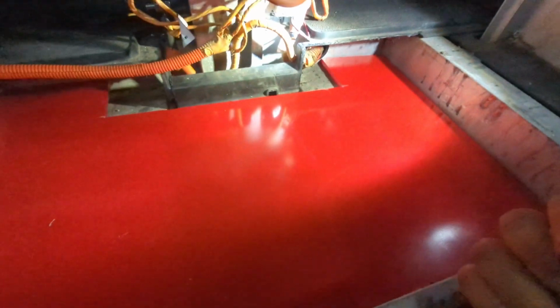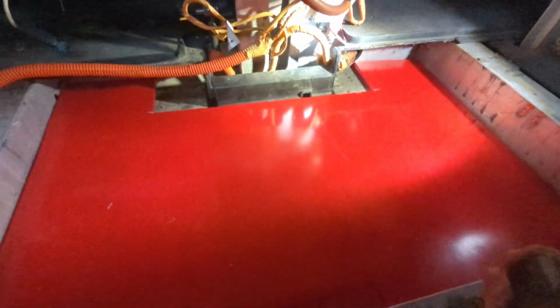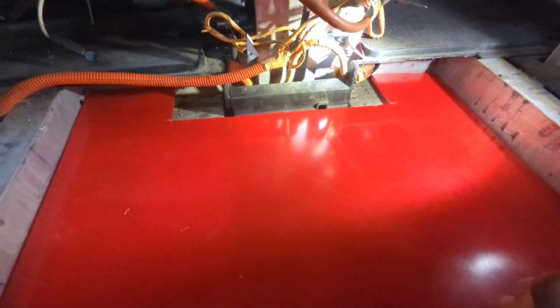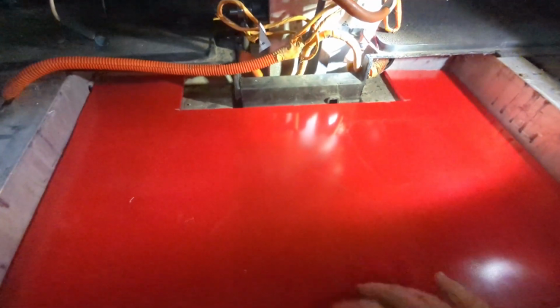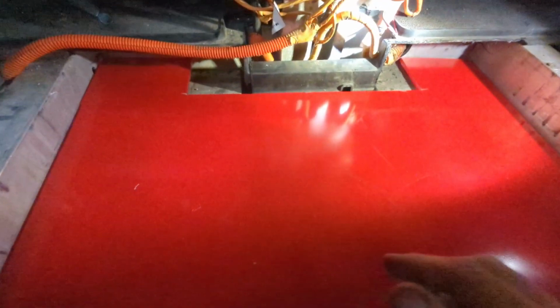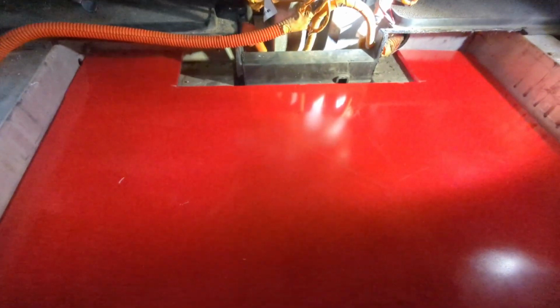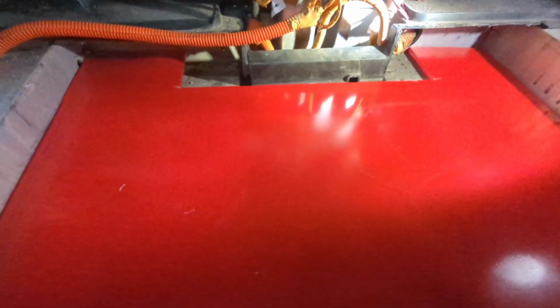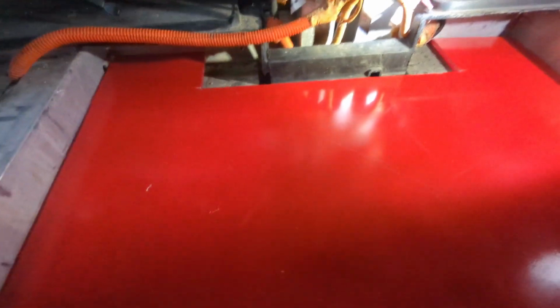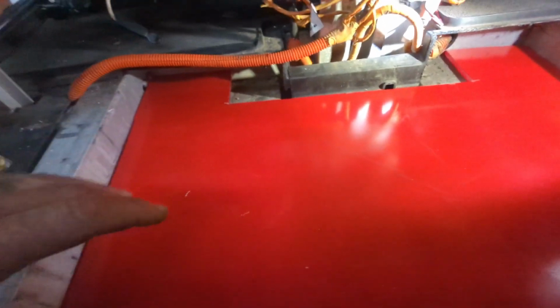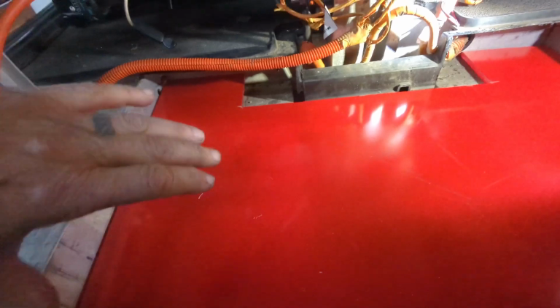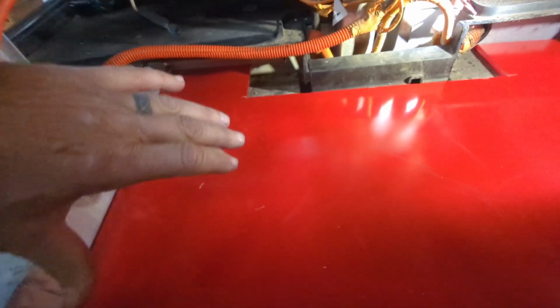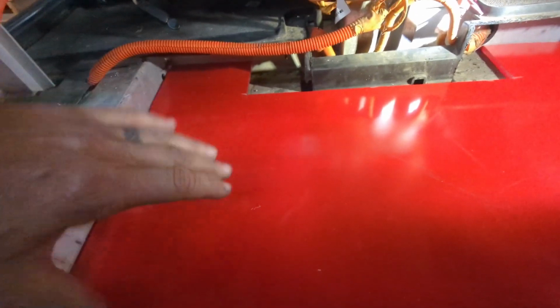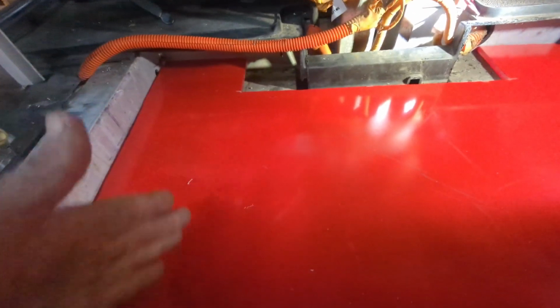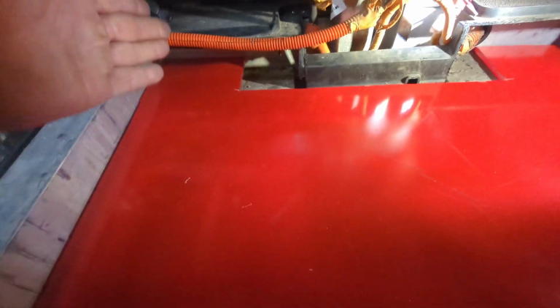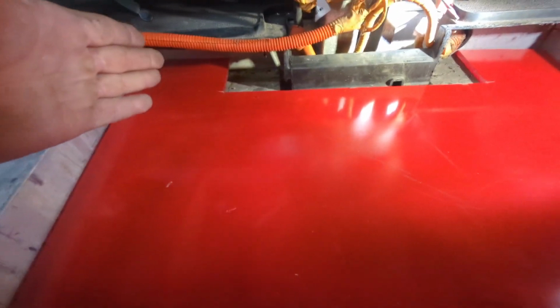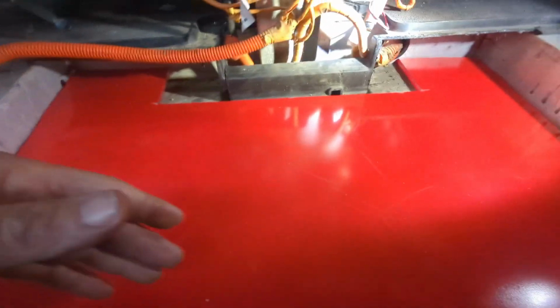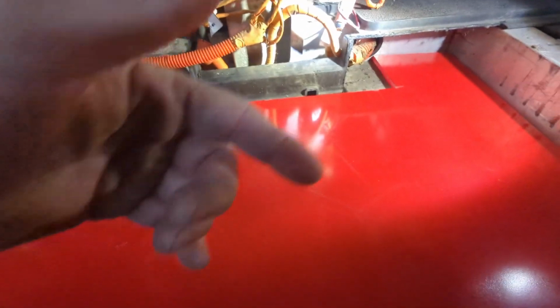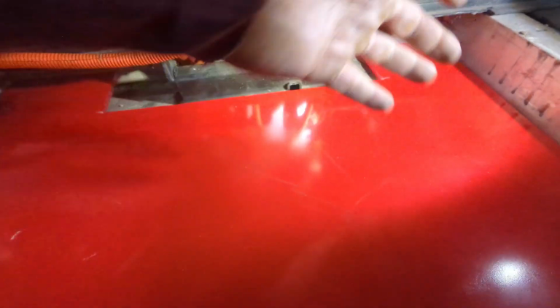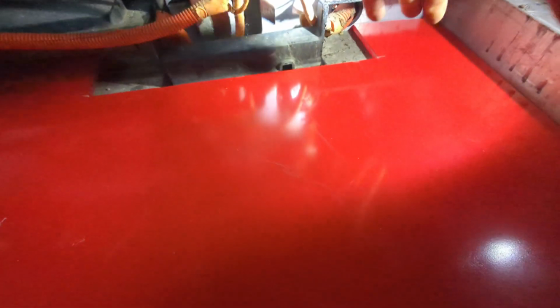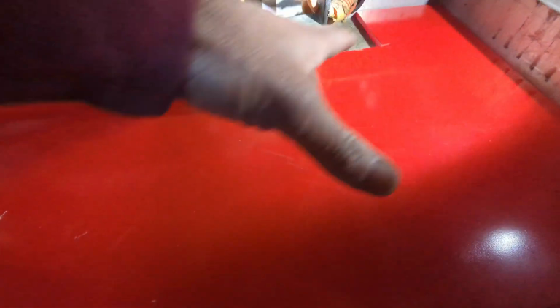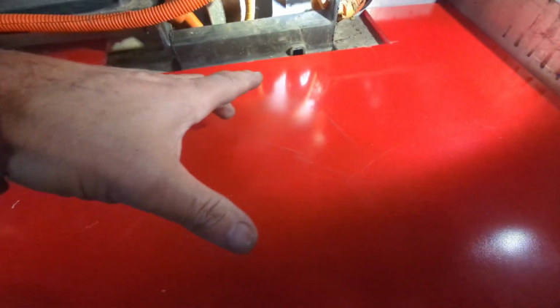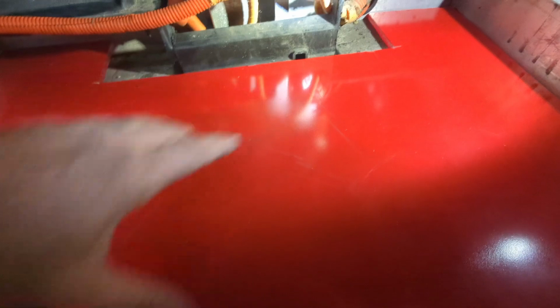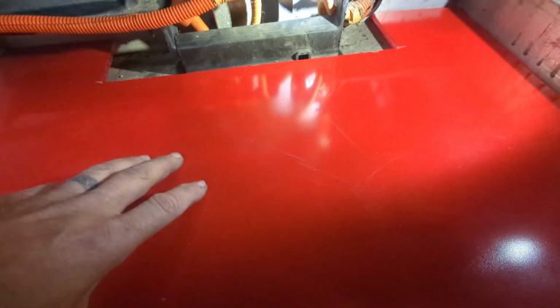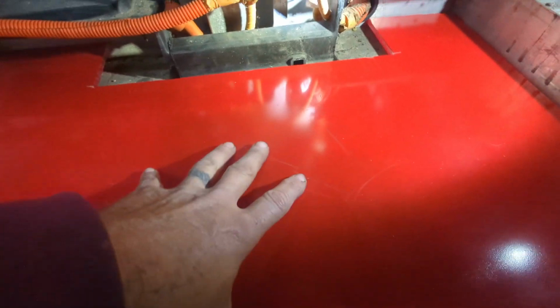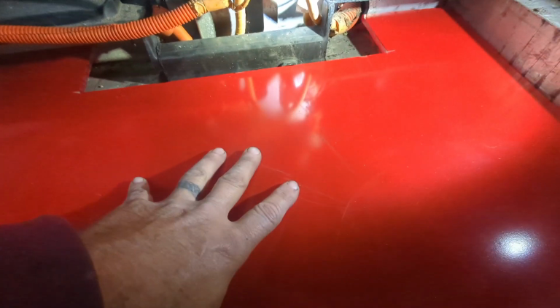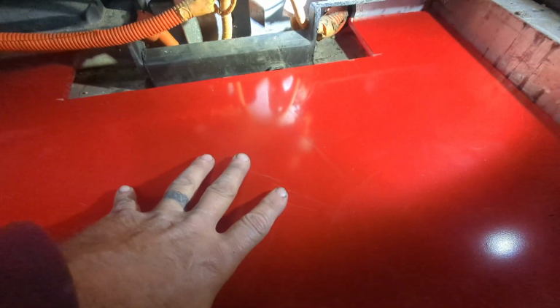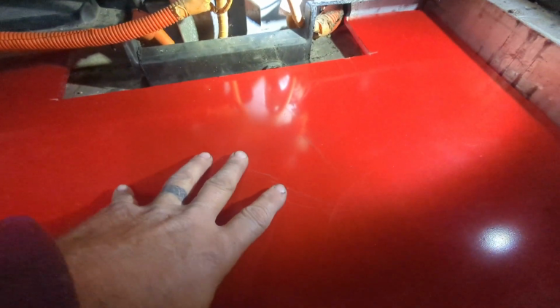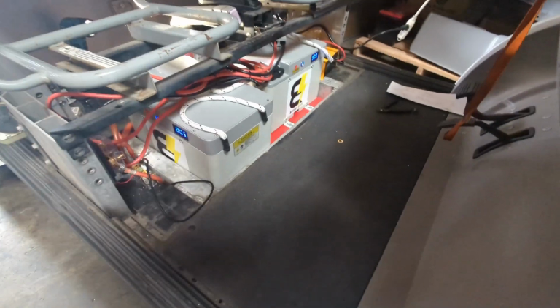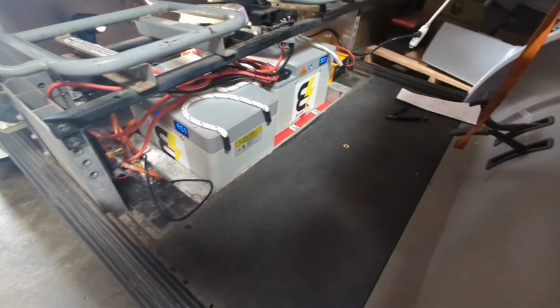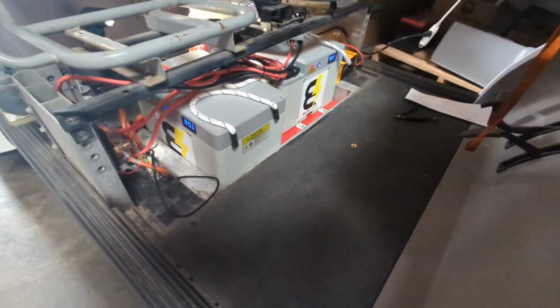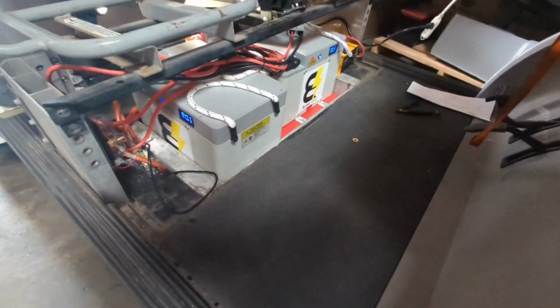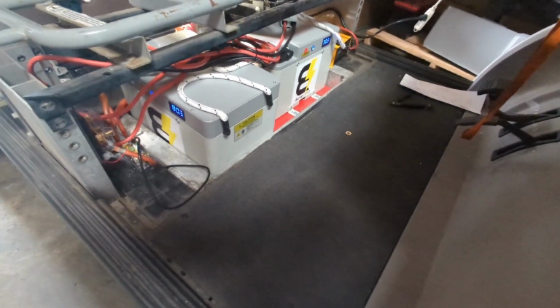Here's a piece of Lexan or acrylic plastic we had around at the shop. We now have a new piece in here as a base plate. The passenger side battery goes portrait style, and the driver's side goes landscape - this way - to fit in there.